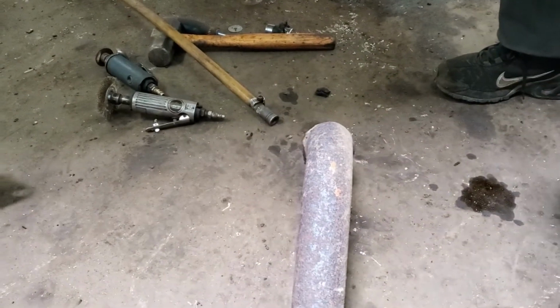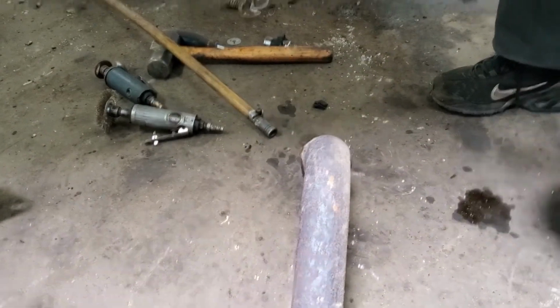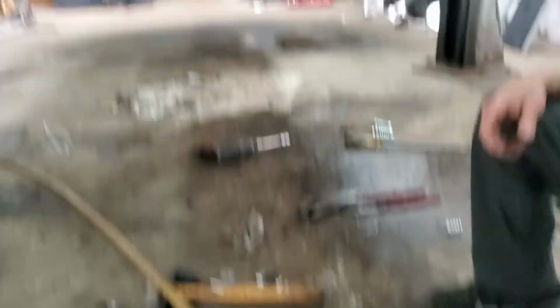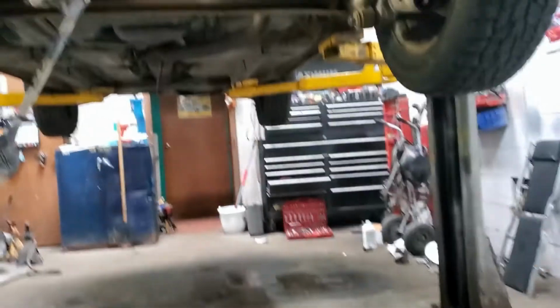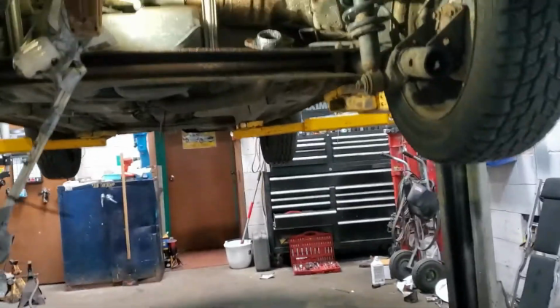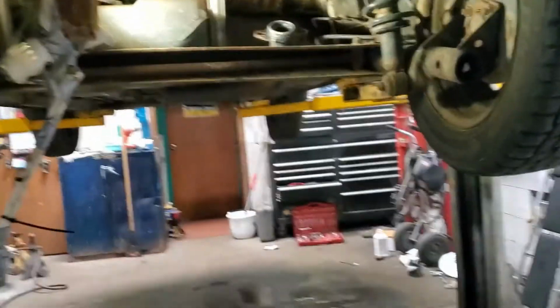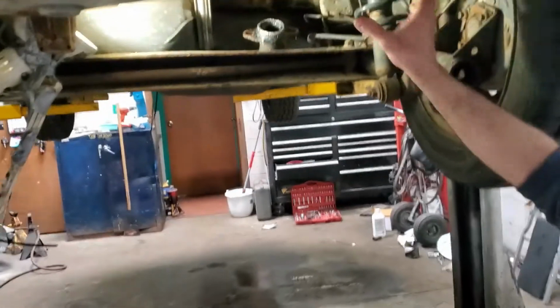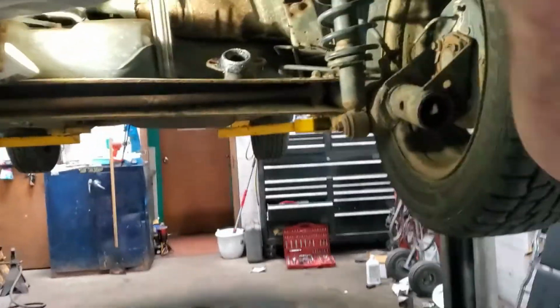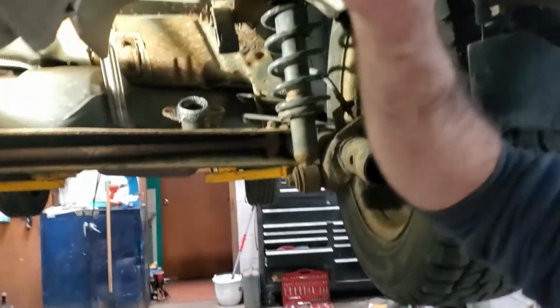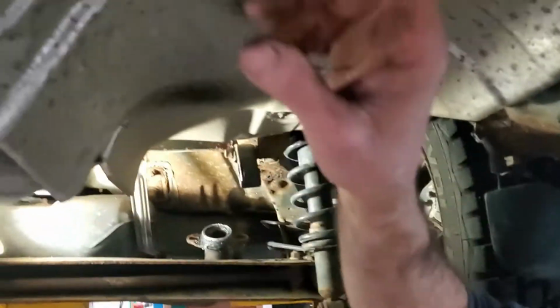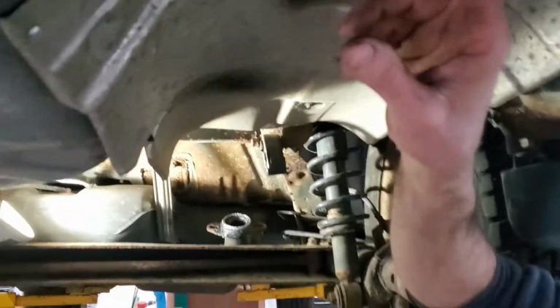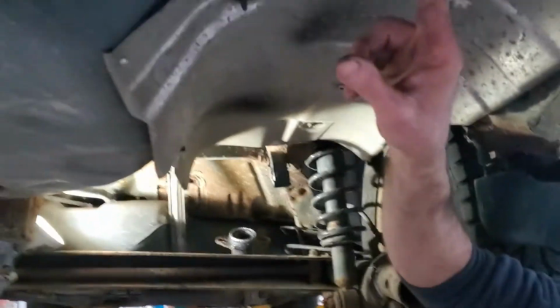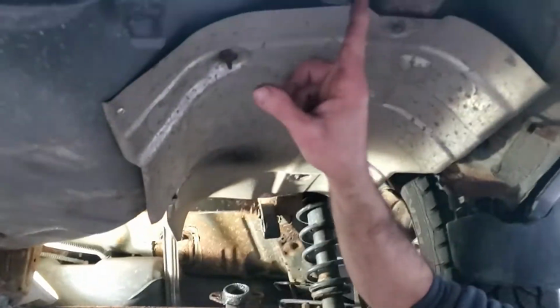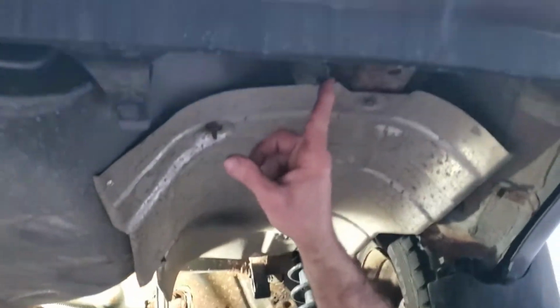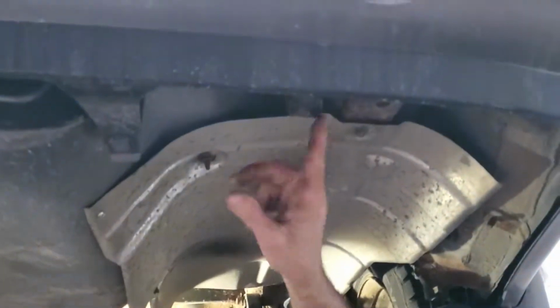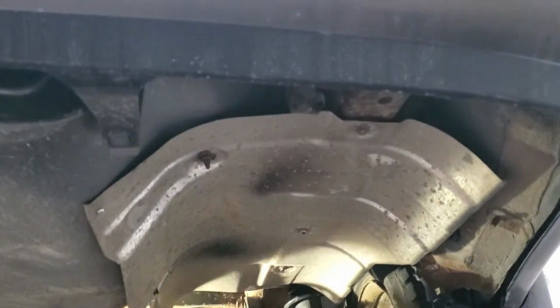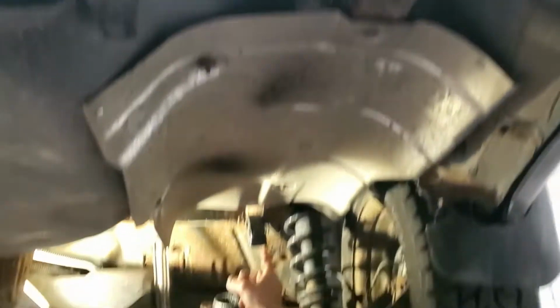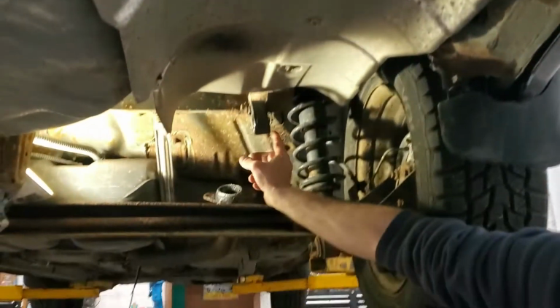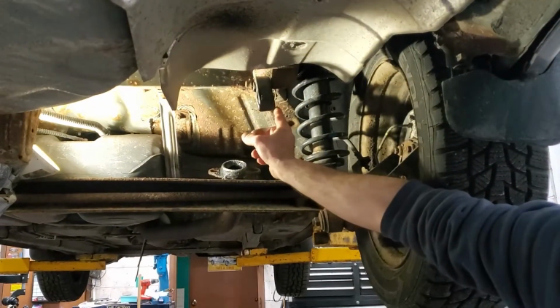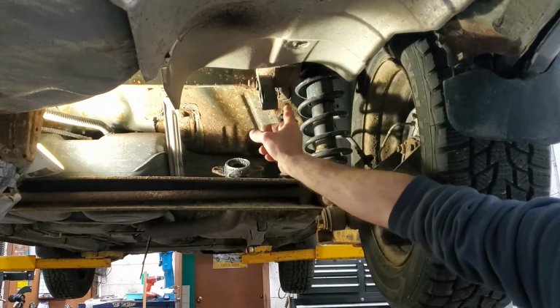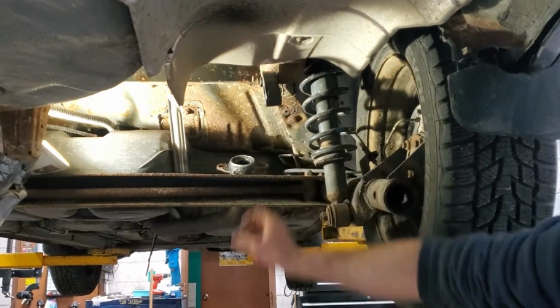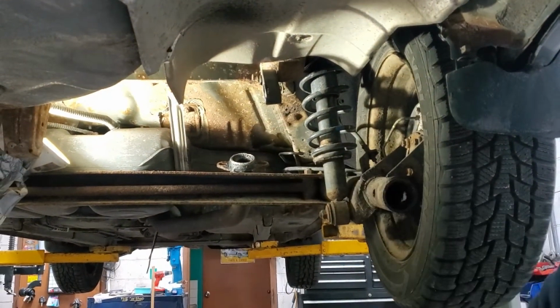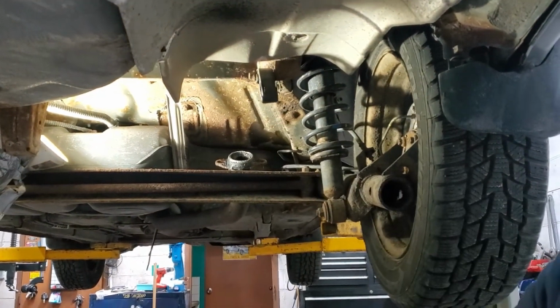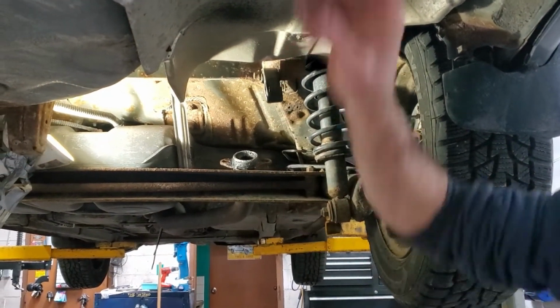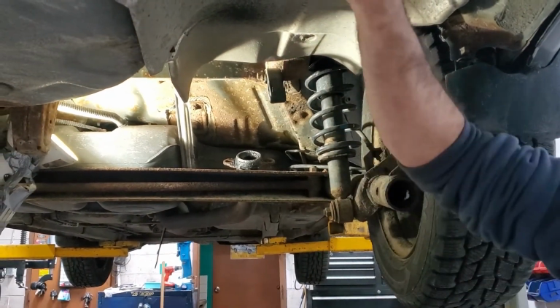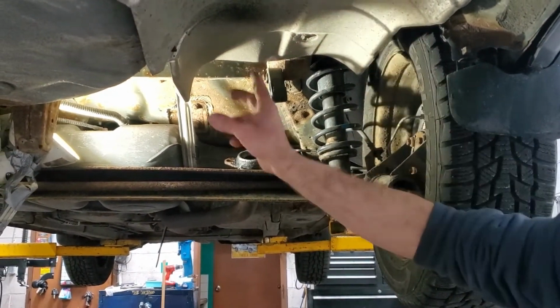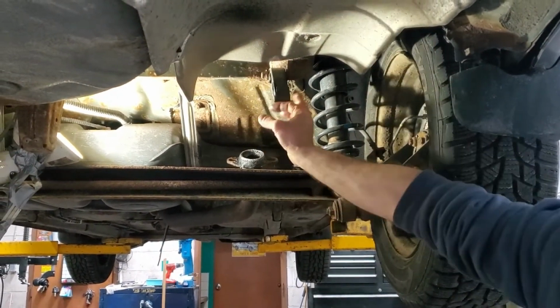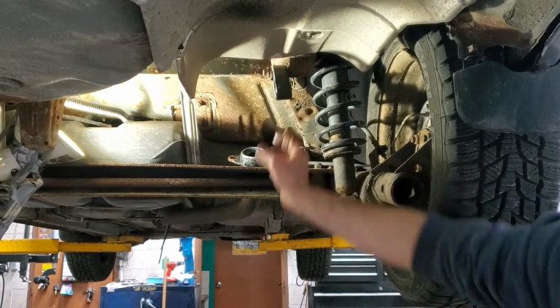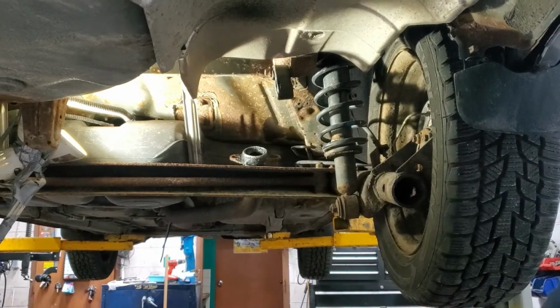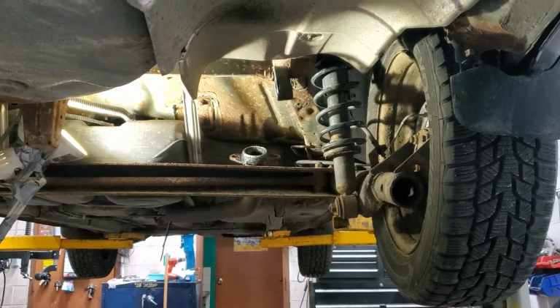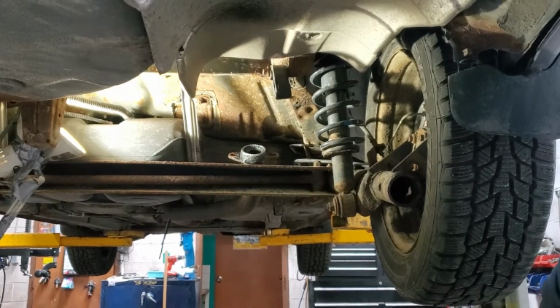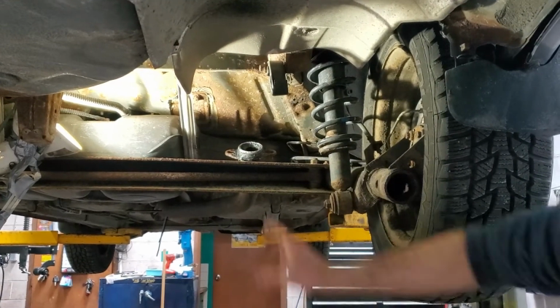So underneath when you lift it up, the muffler goes here — there's a hanger here and here. I use a big pair of pliers to slide them out and I put oil on it, as you can see, to help get the sliders out.